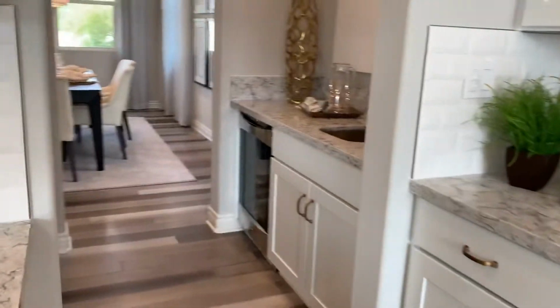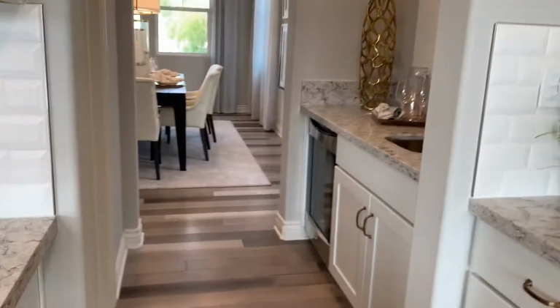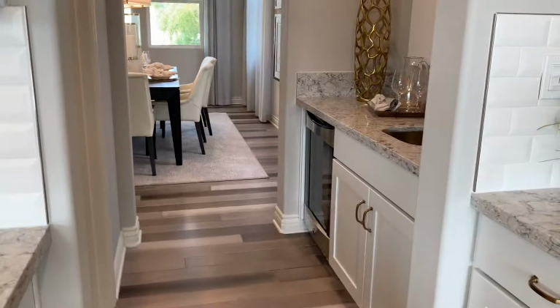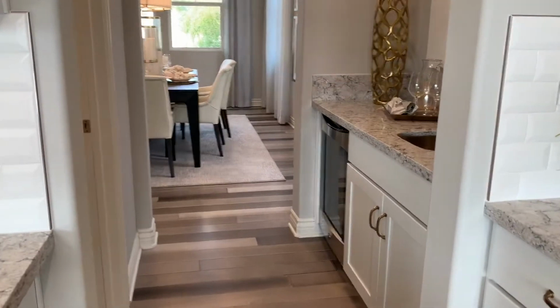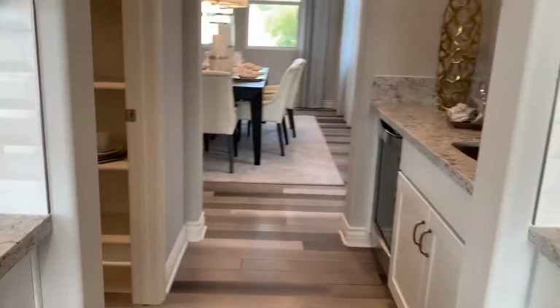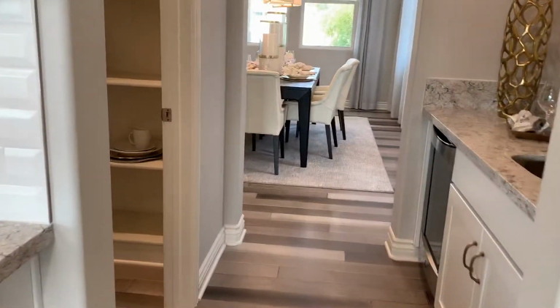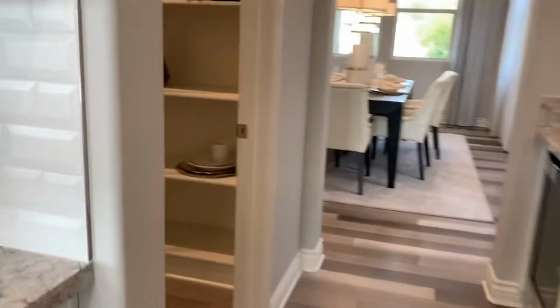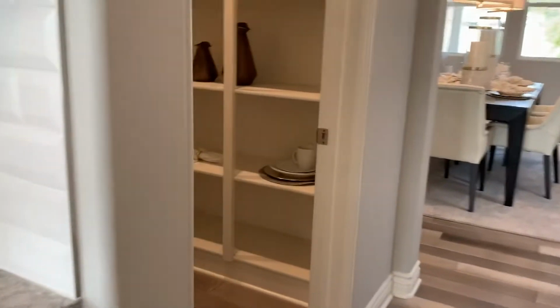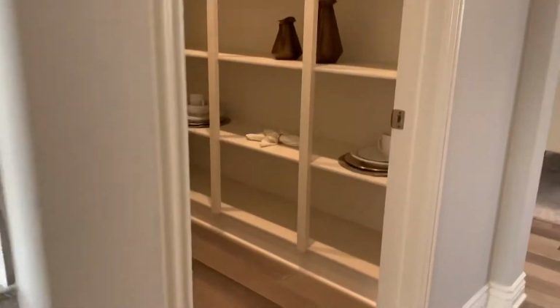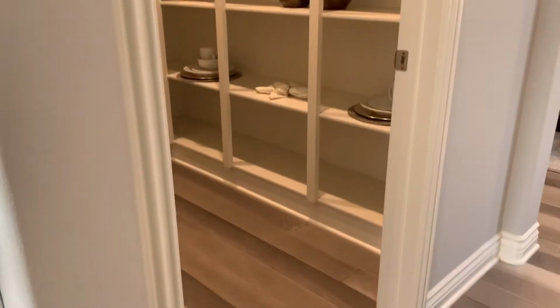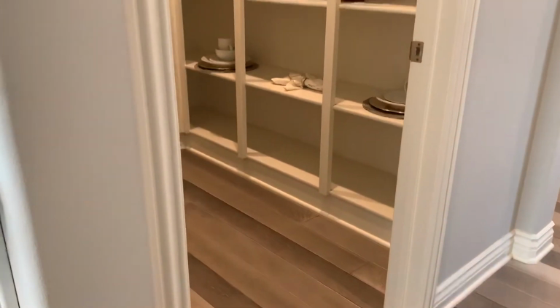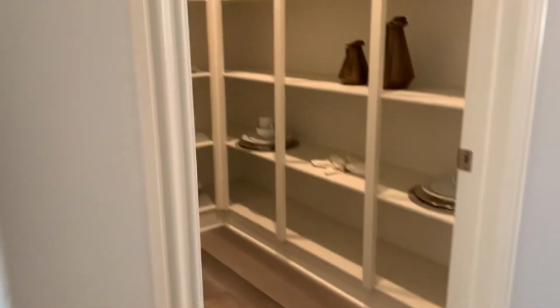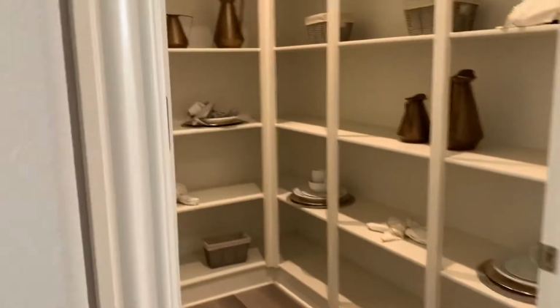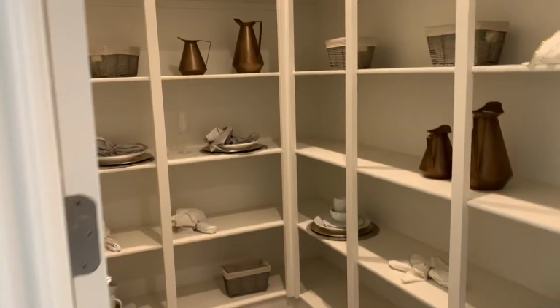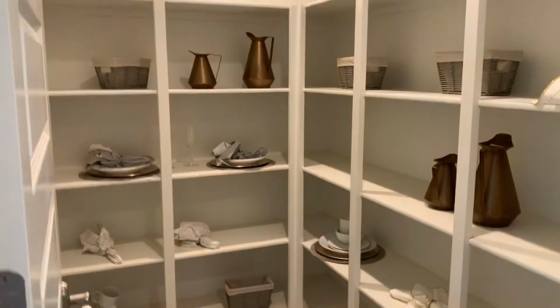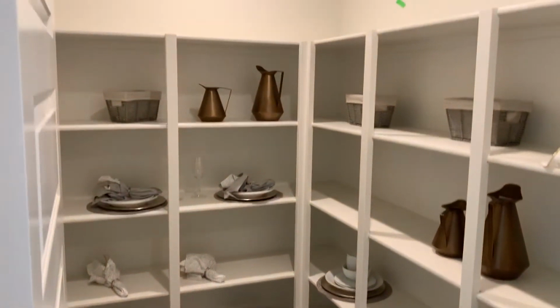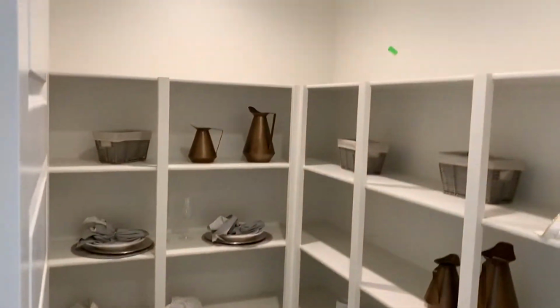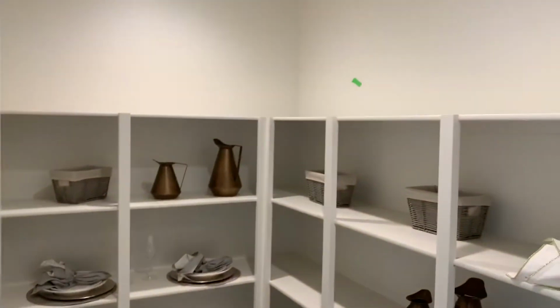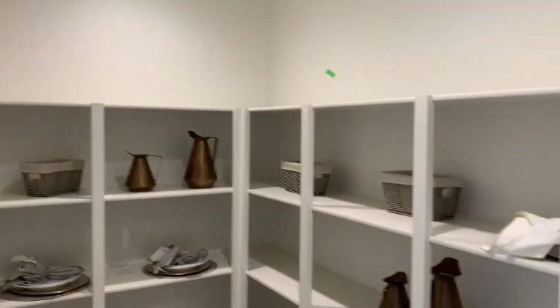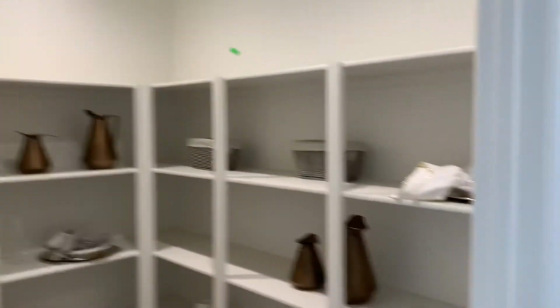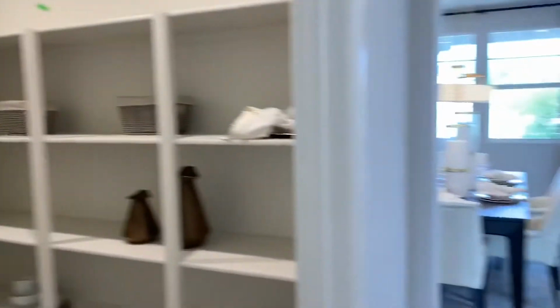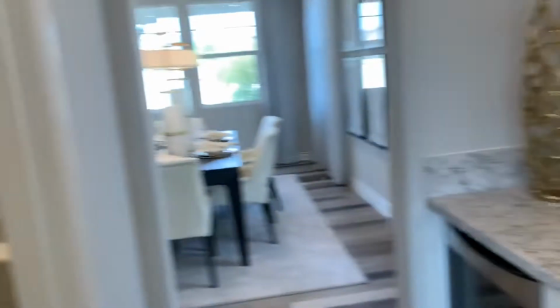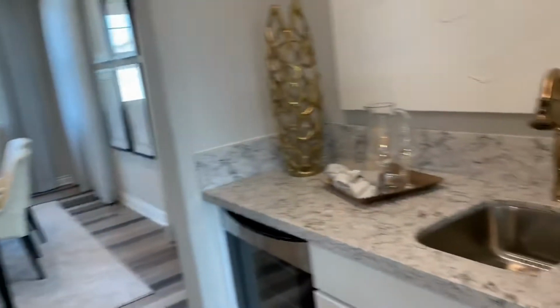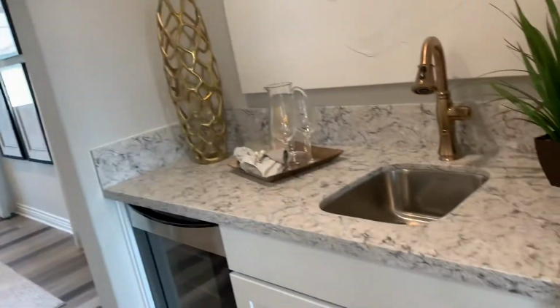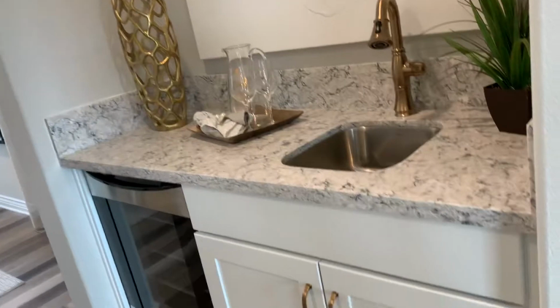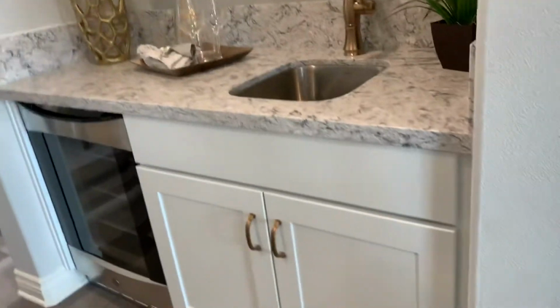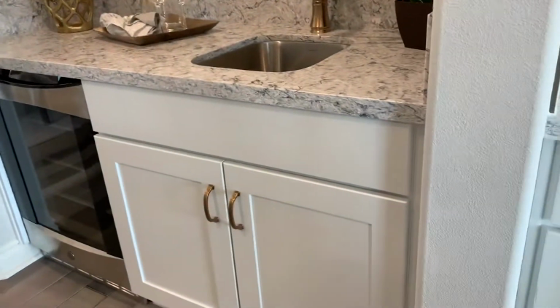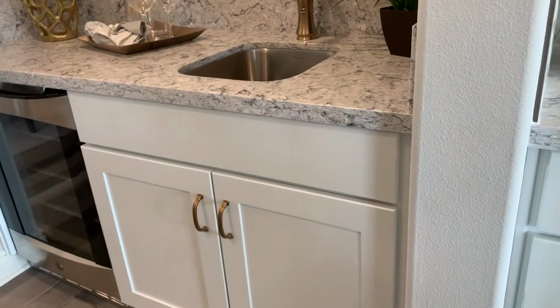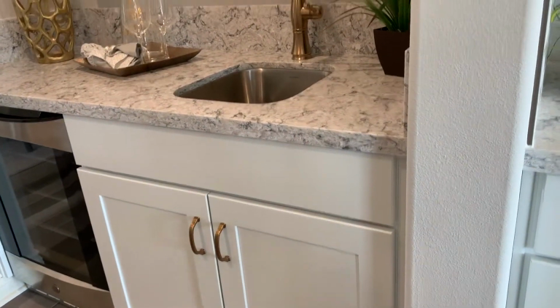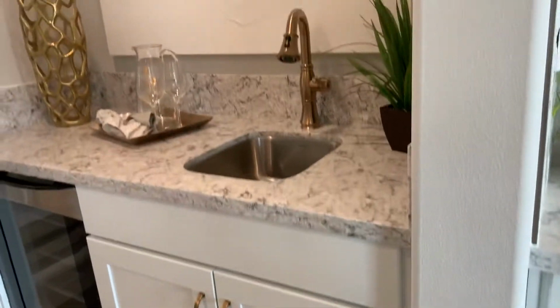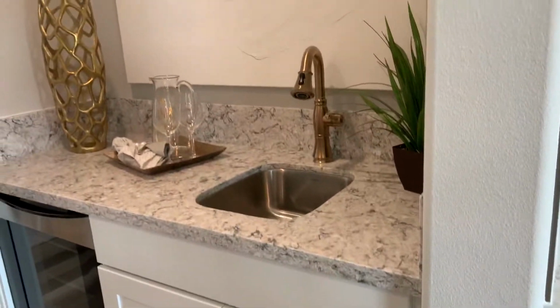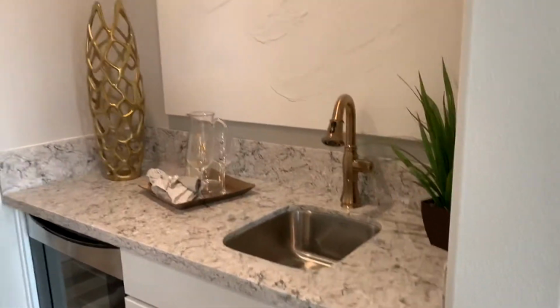Butler's pantry with the mini fridge or wine cooler.